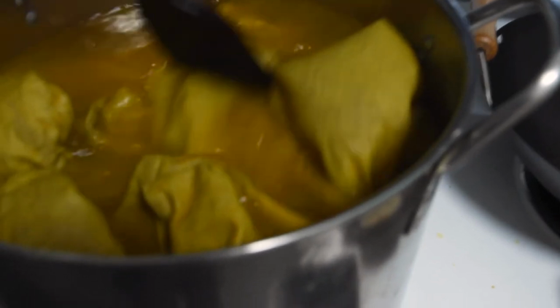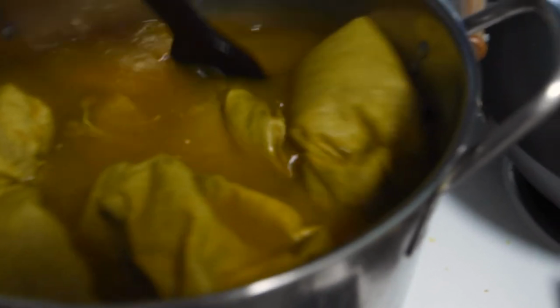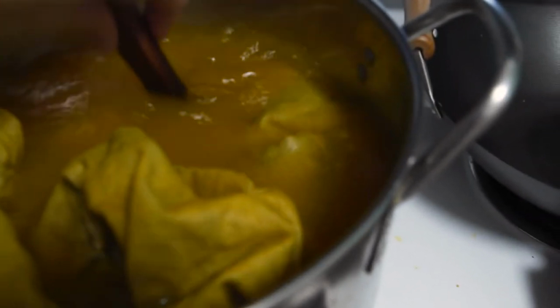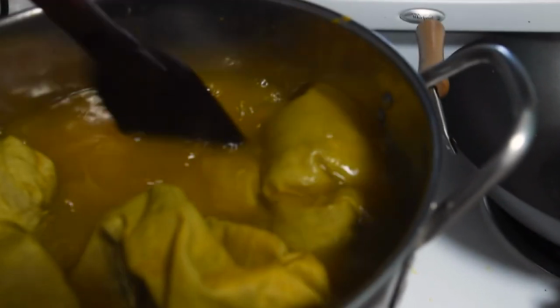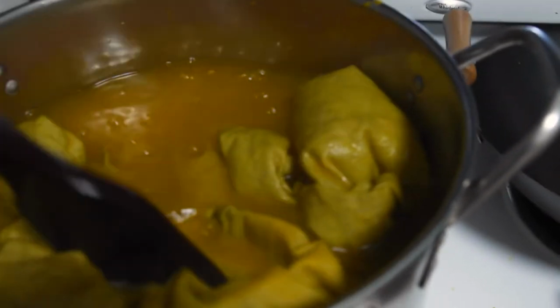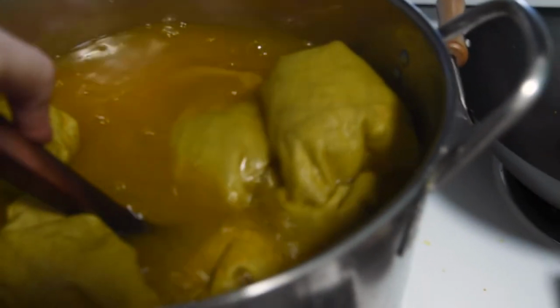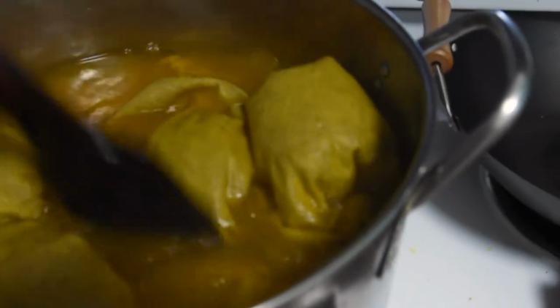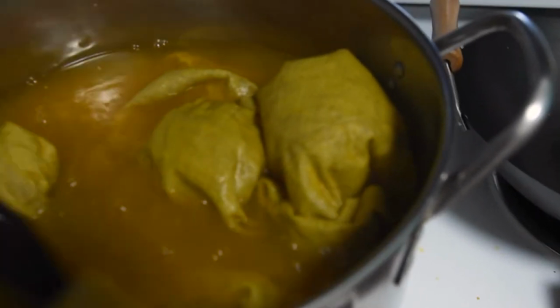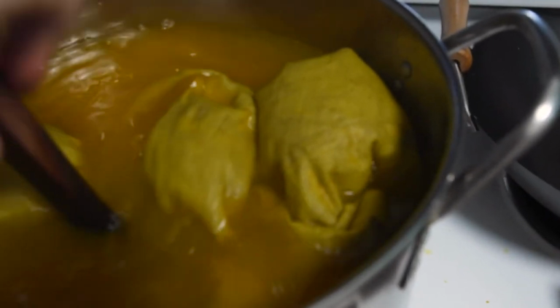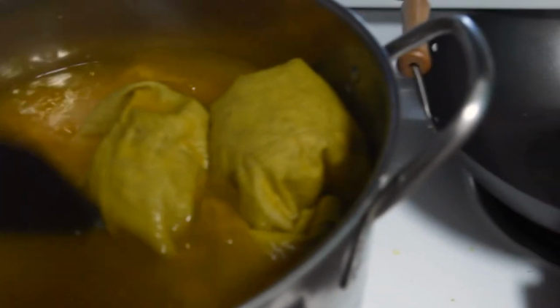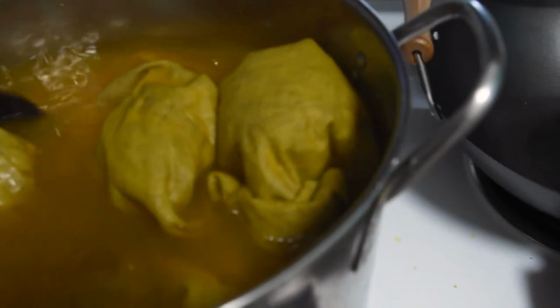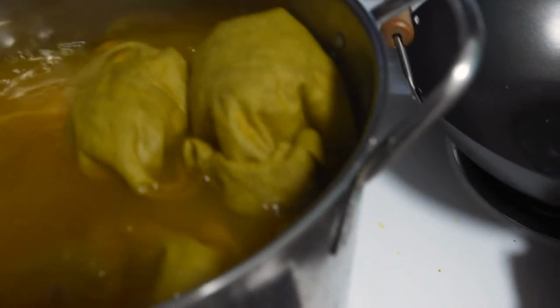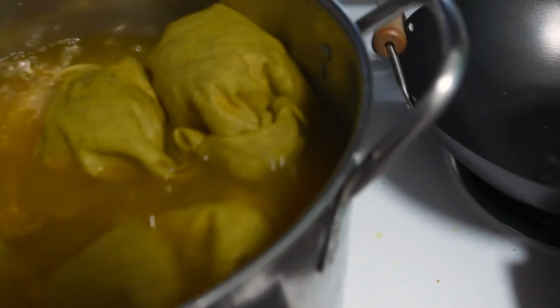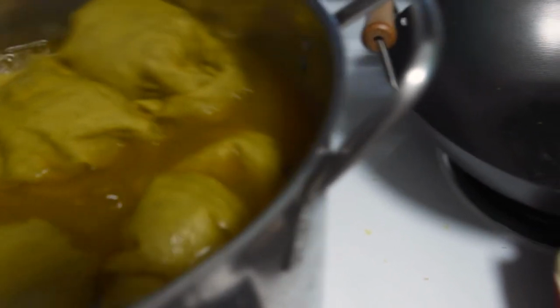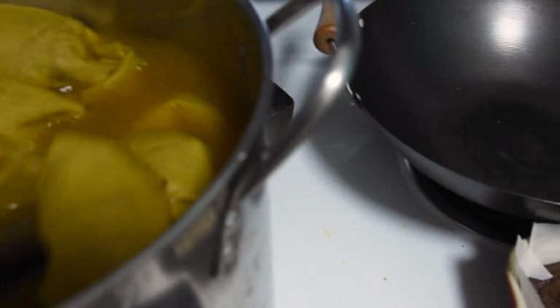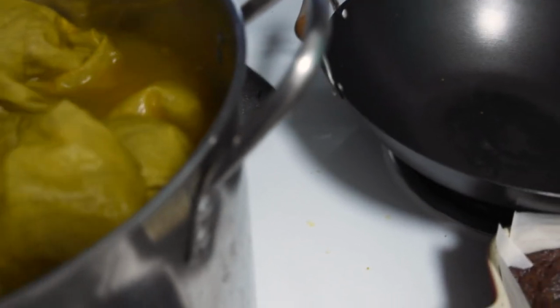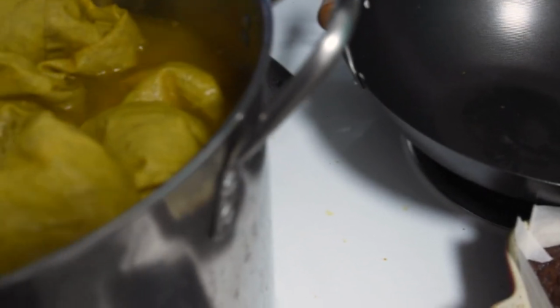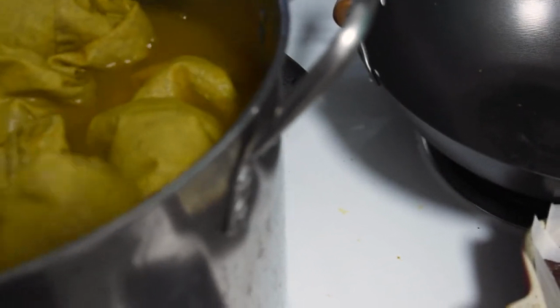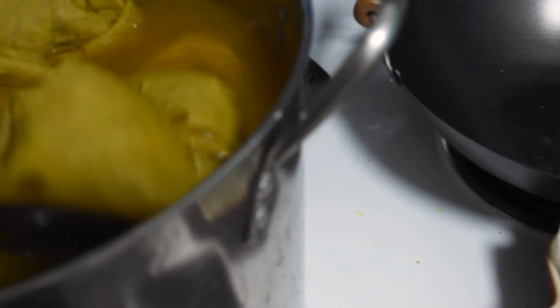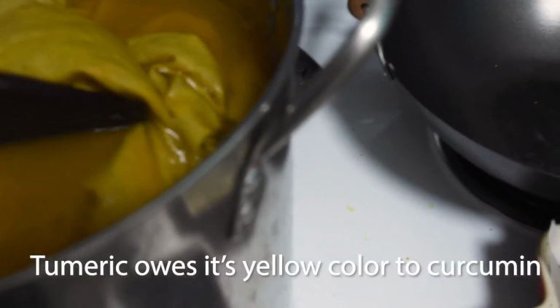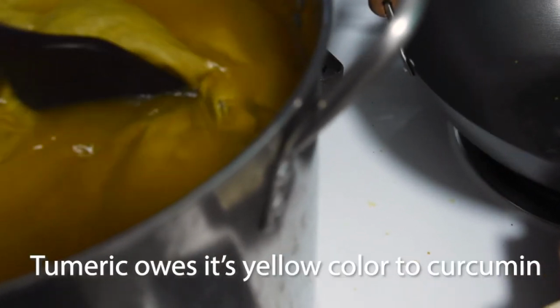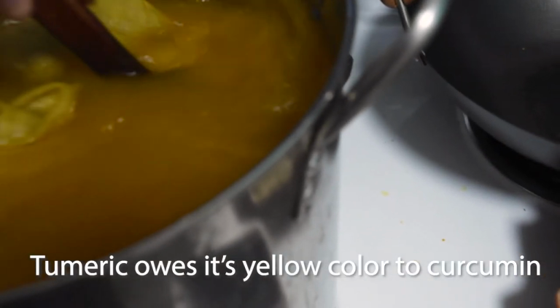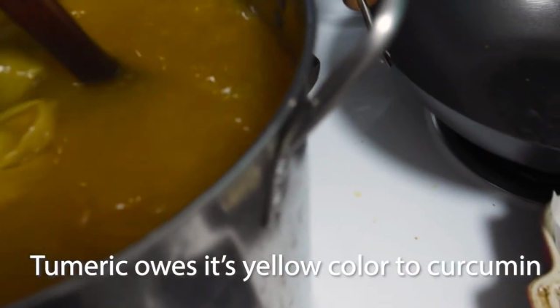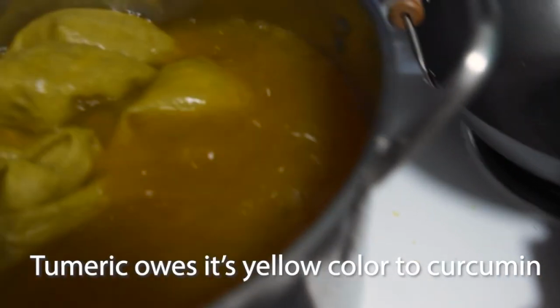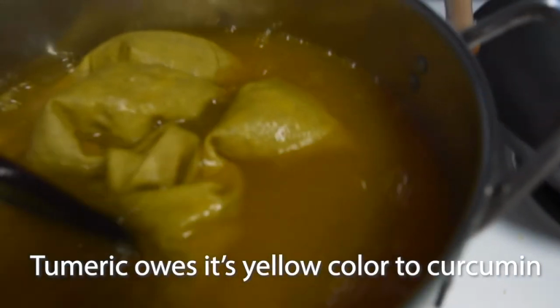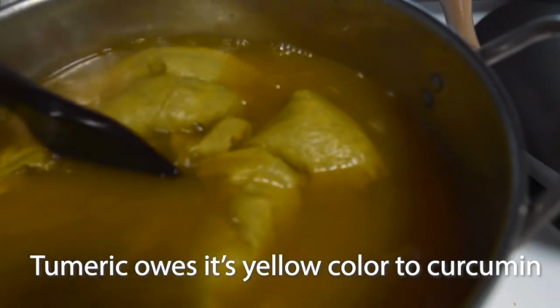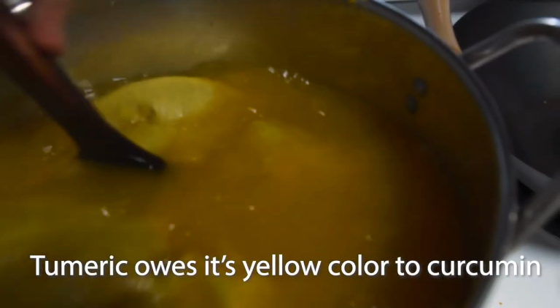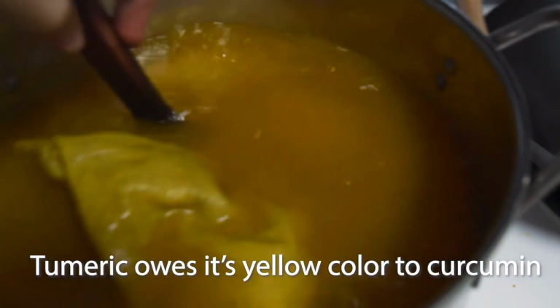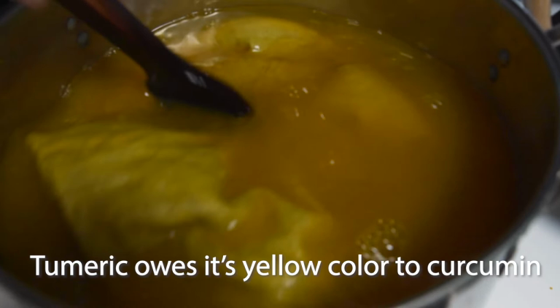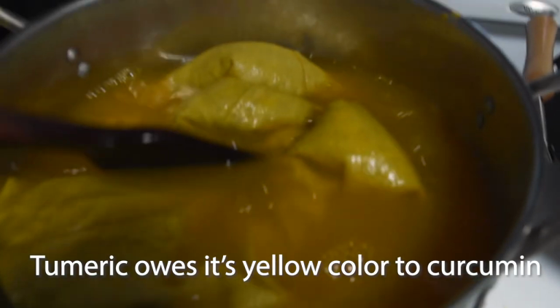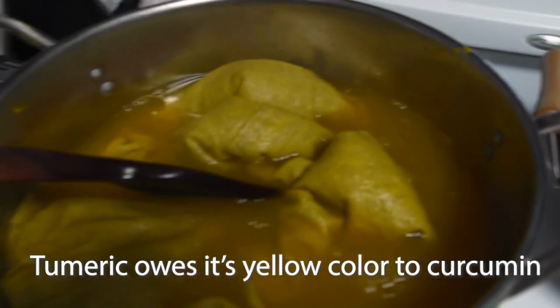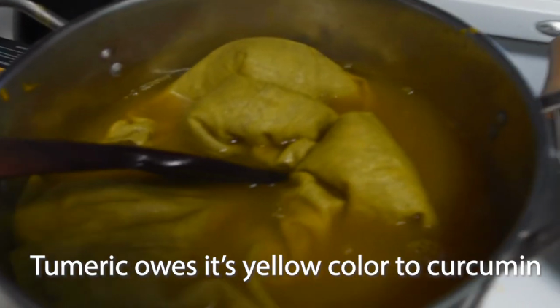If you've ever used turmeric, you probably have experienced it dyeing your skin or random items around the house for quite some time — especially wooden spoons and stuff like that.